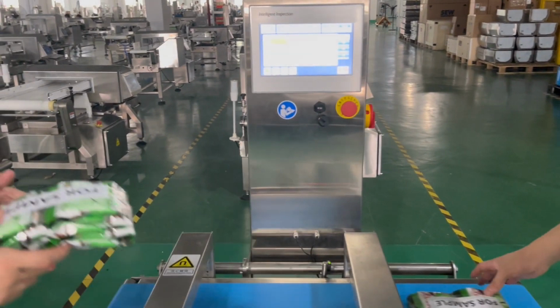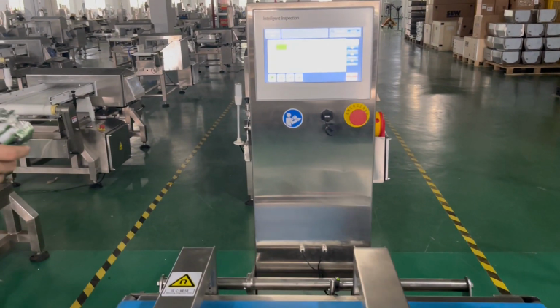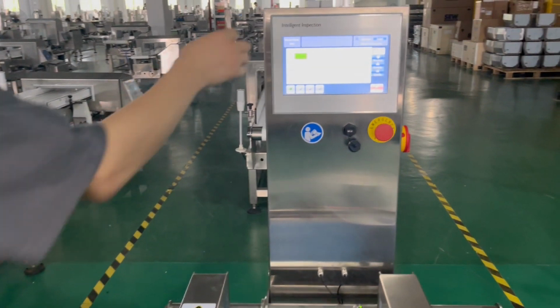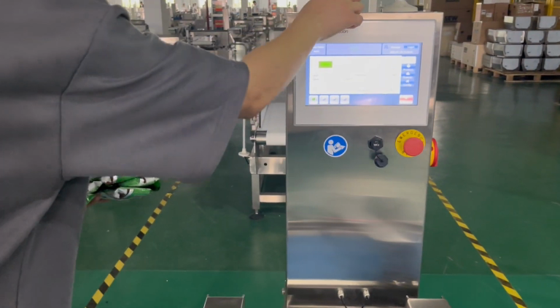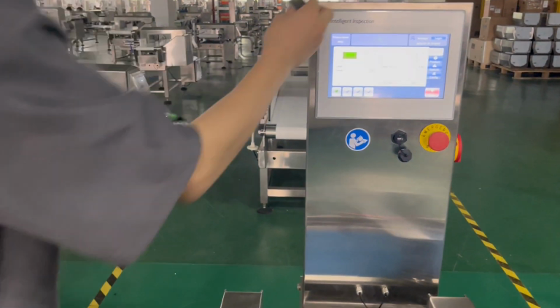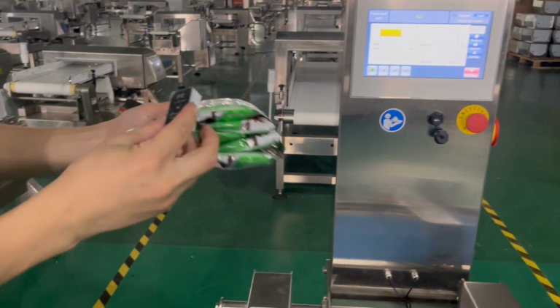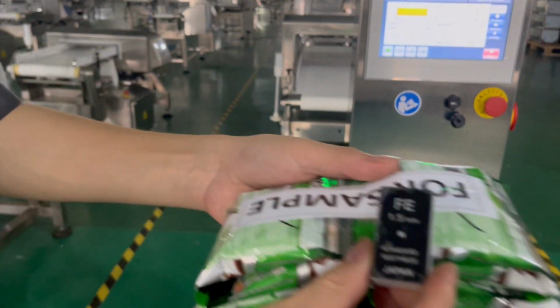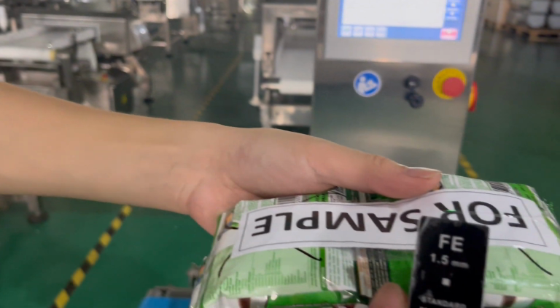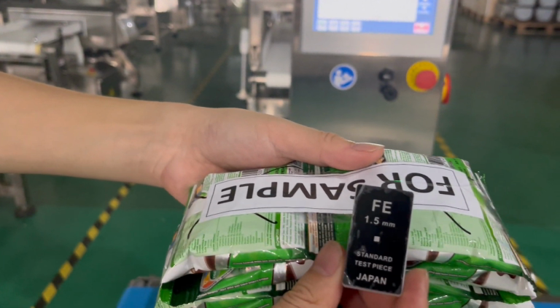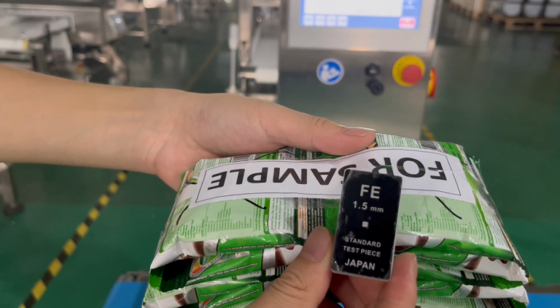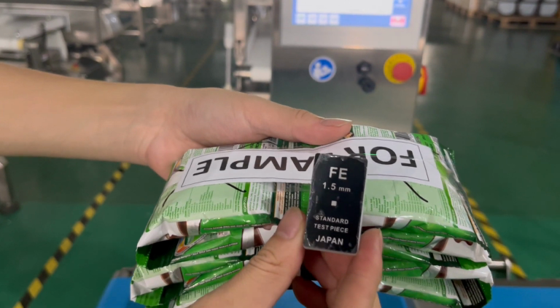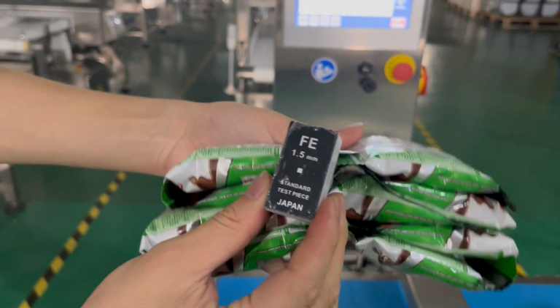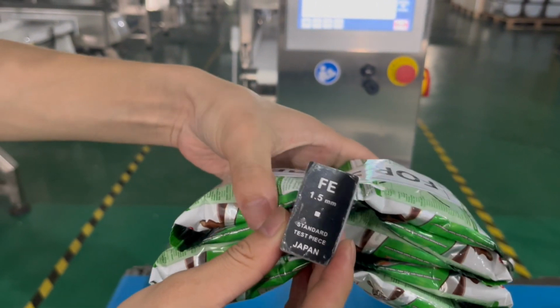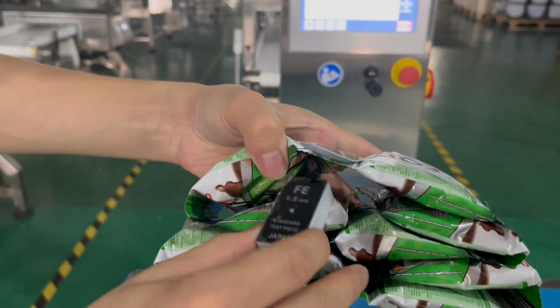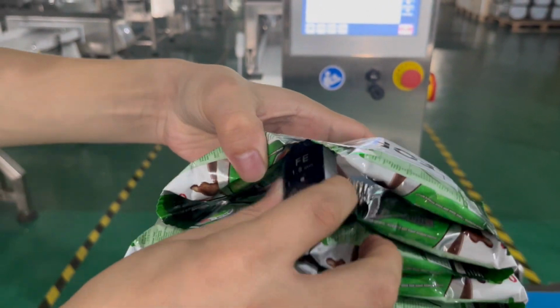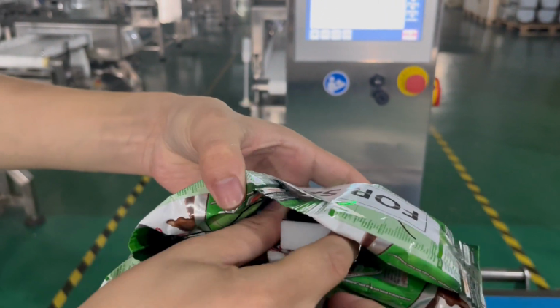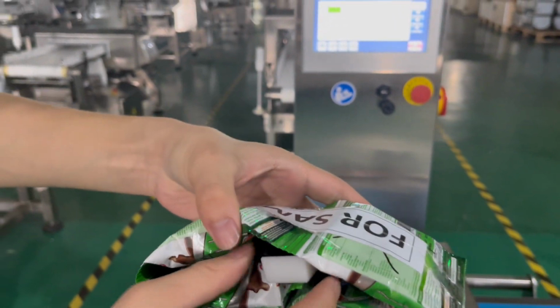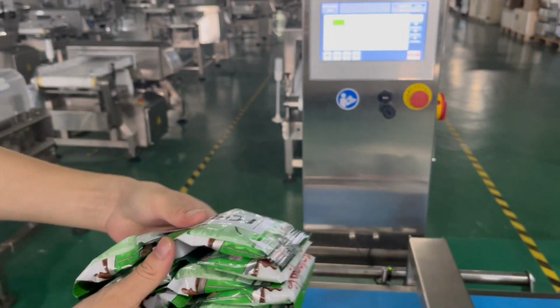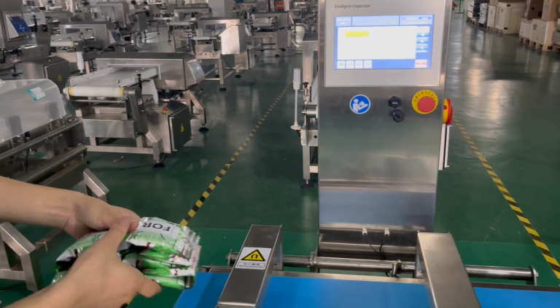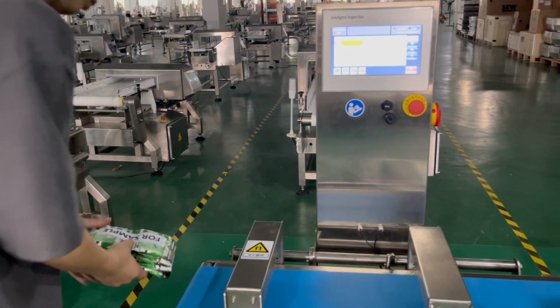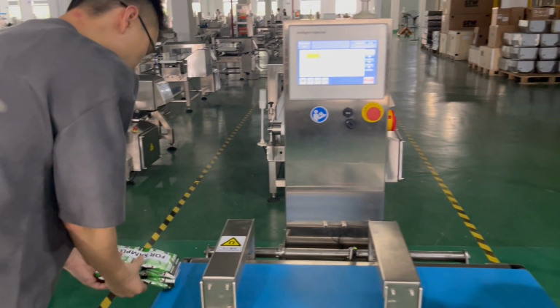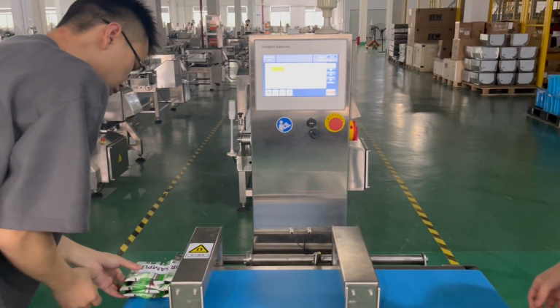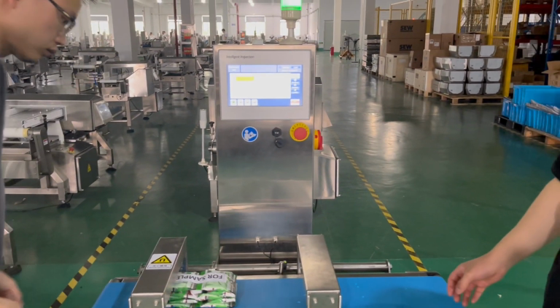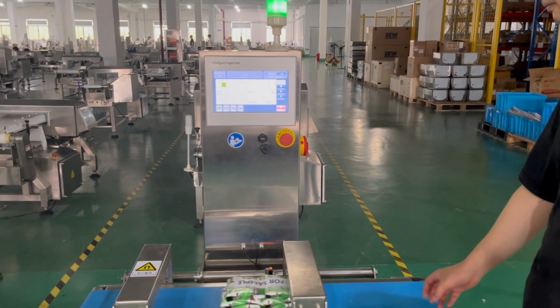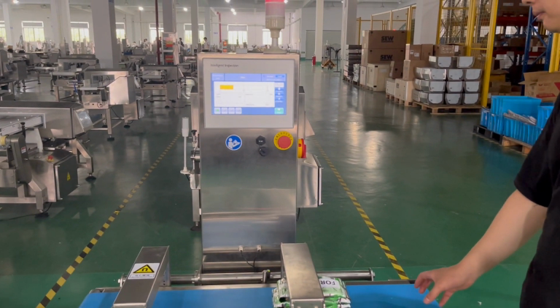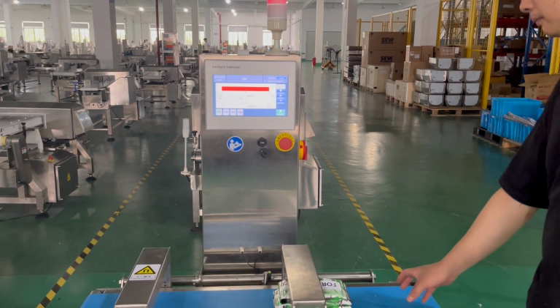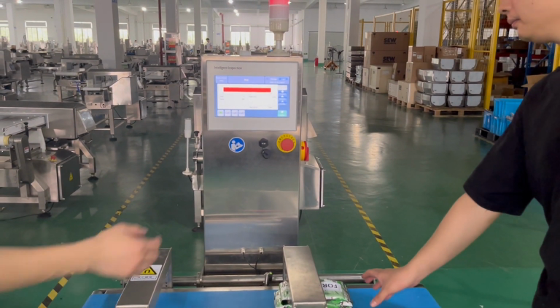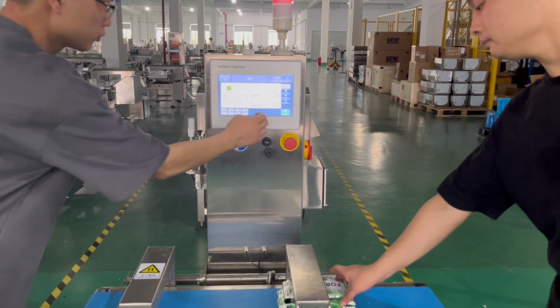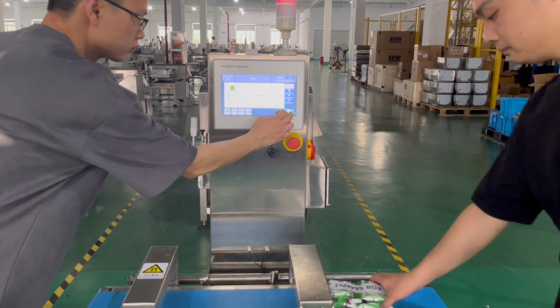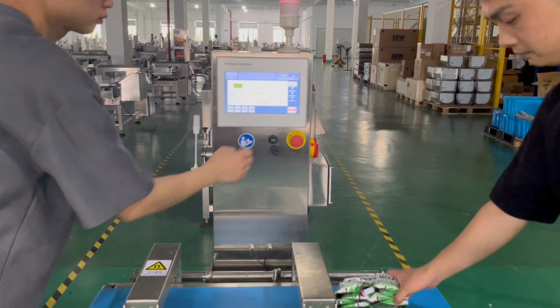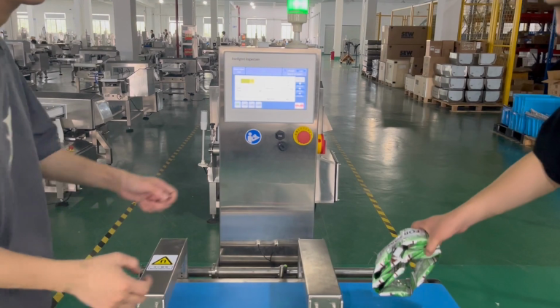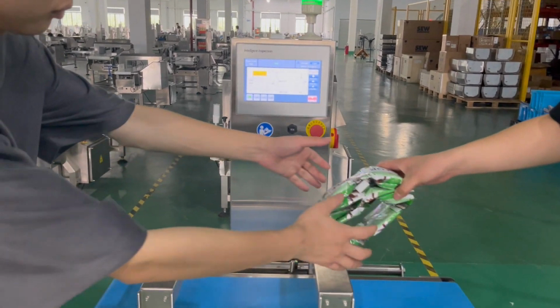Now we put the test pieces into the product. We put the first layer inside the product — the first layer. Alarmed and detected.